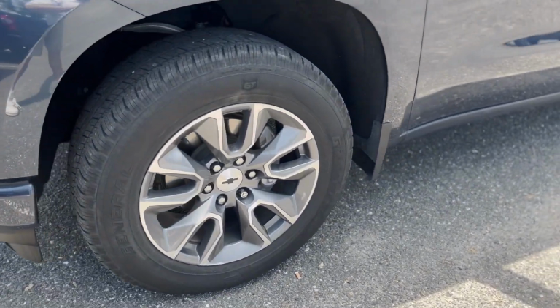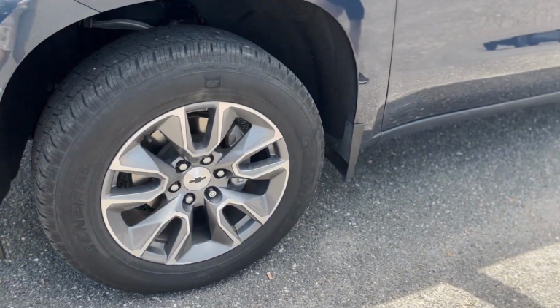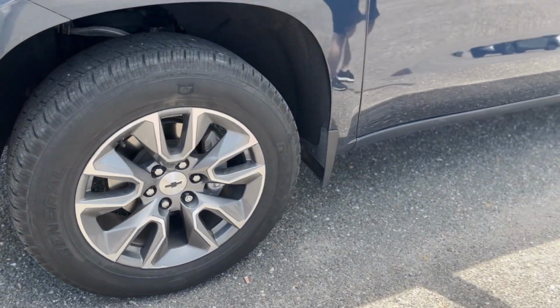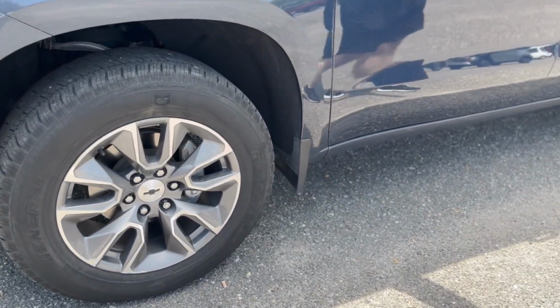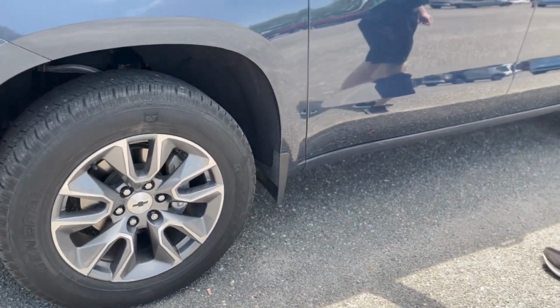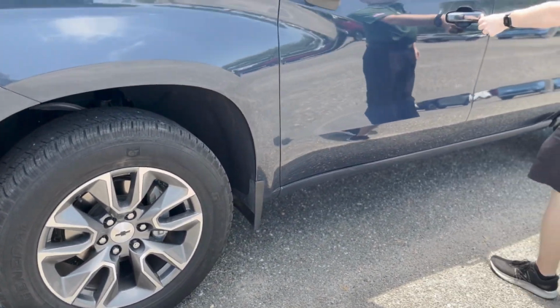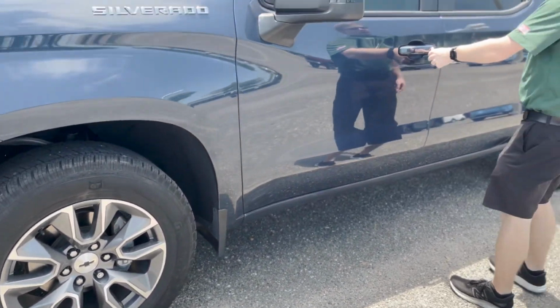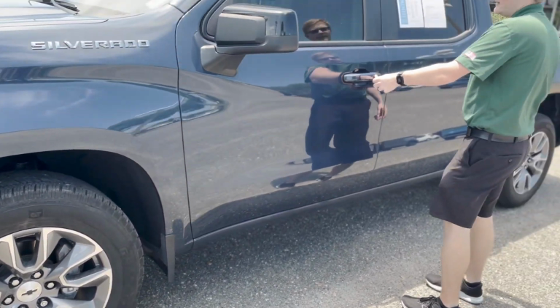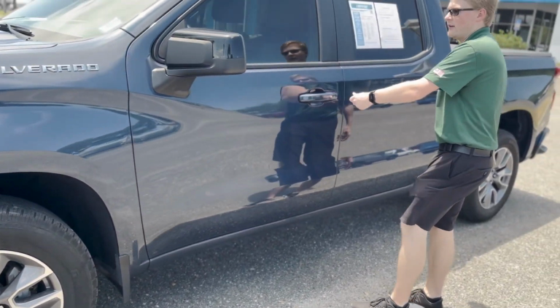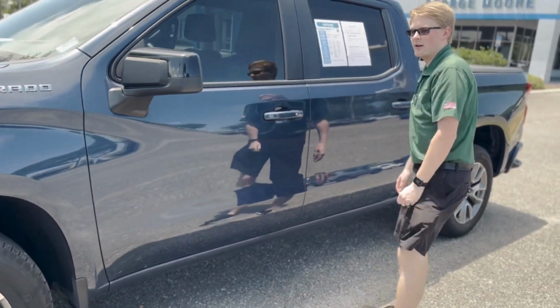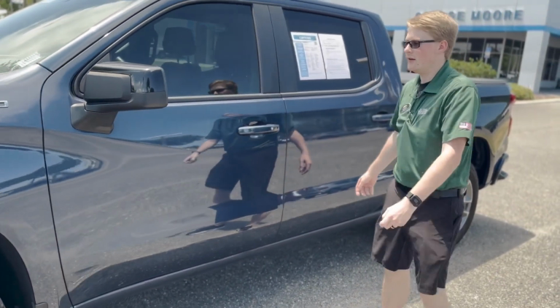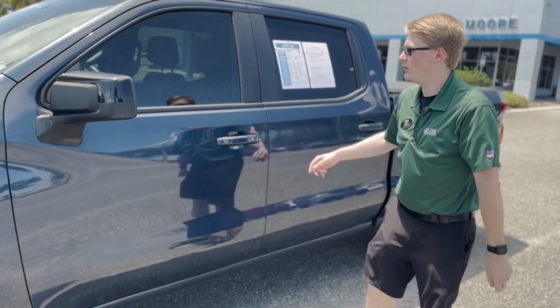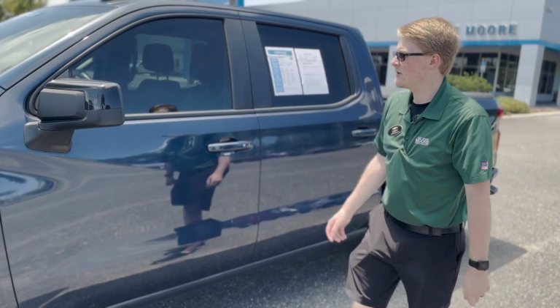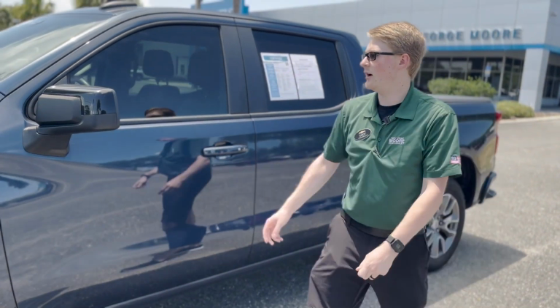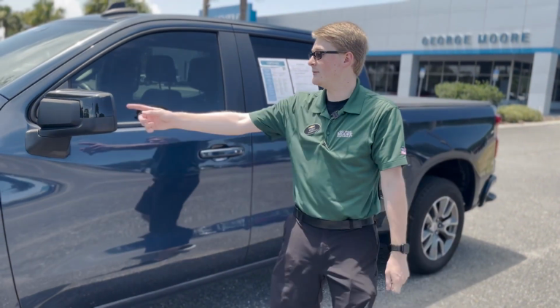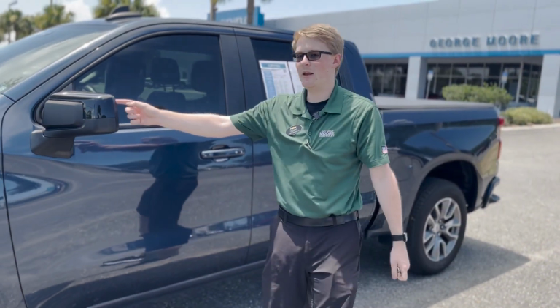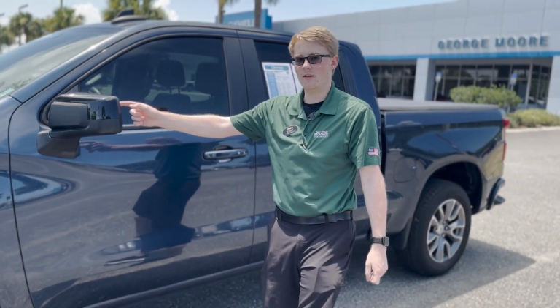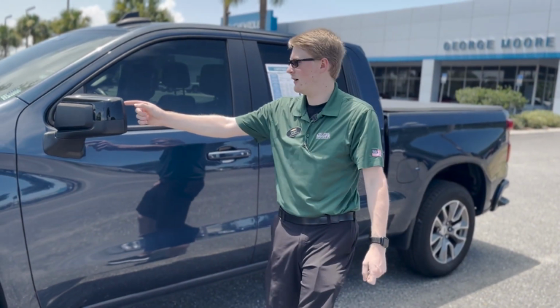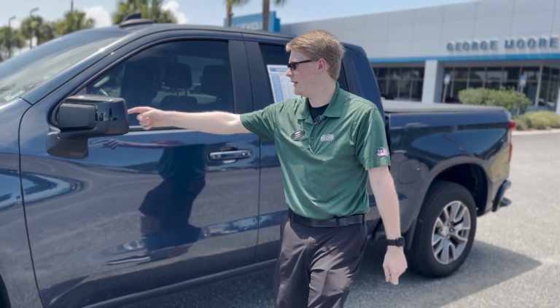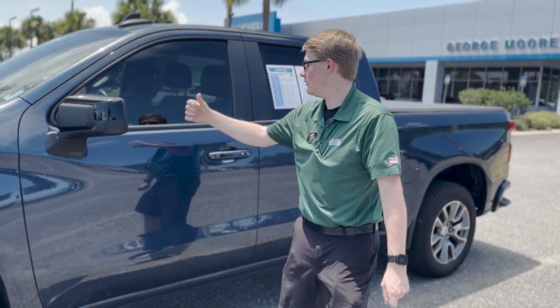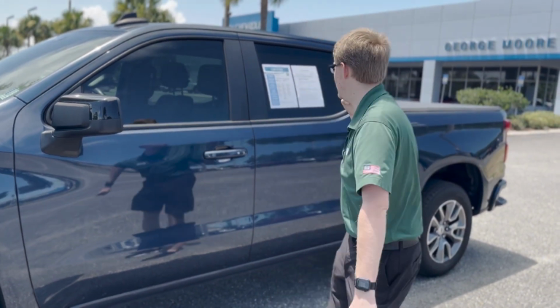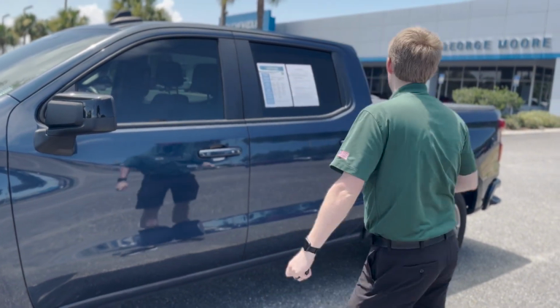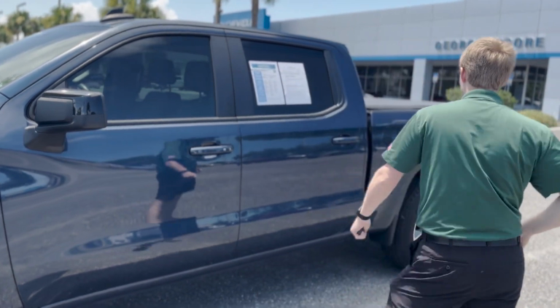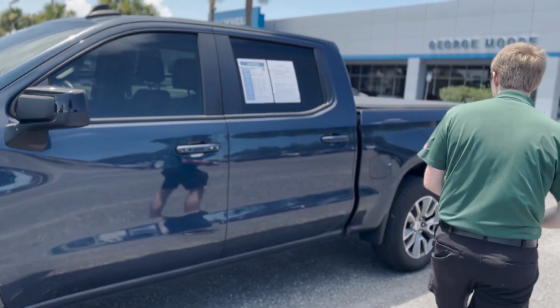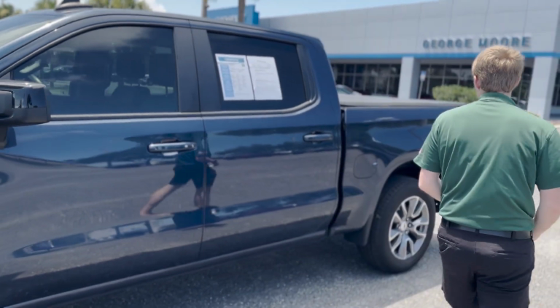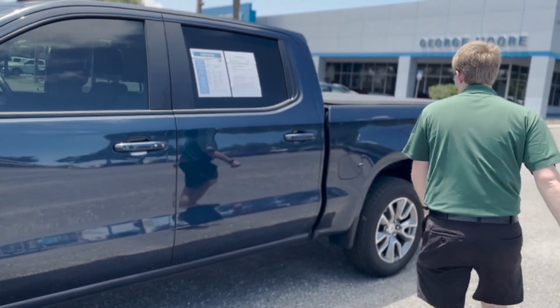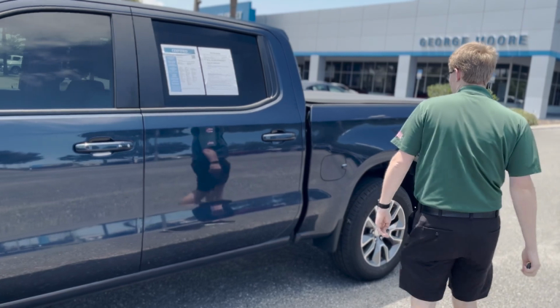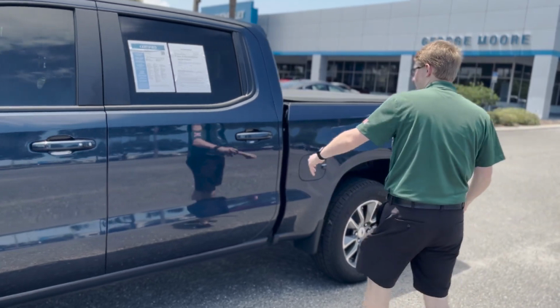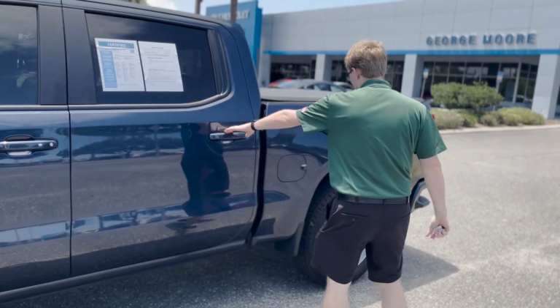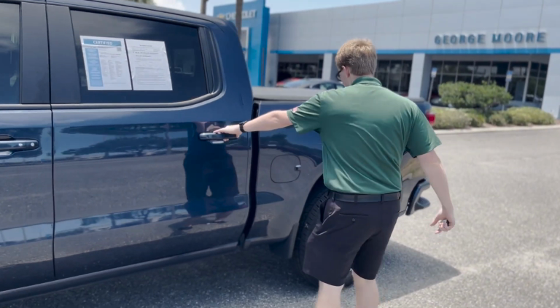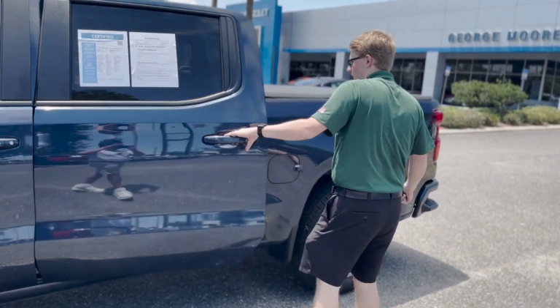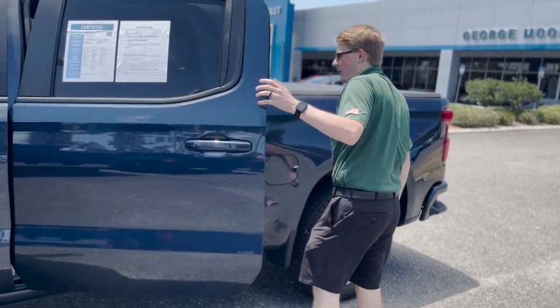You have keyless entry in the door — you can push this button to lock and unlock the doors. You've got a blind spot mirror on the driver's side here, so you can see in your blind spot in case you can't look back.